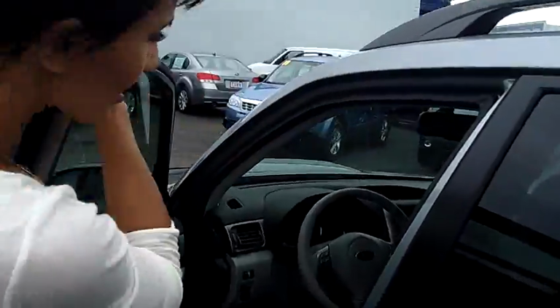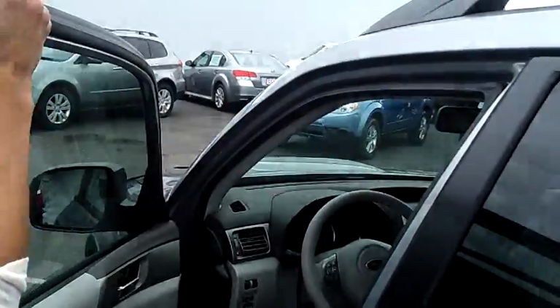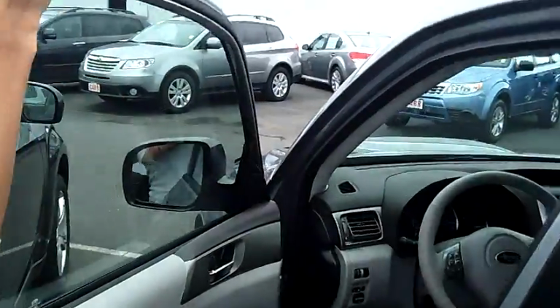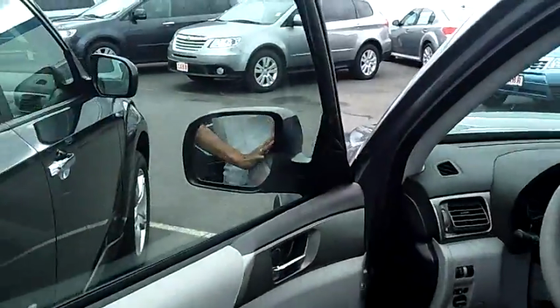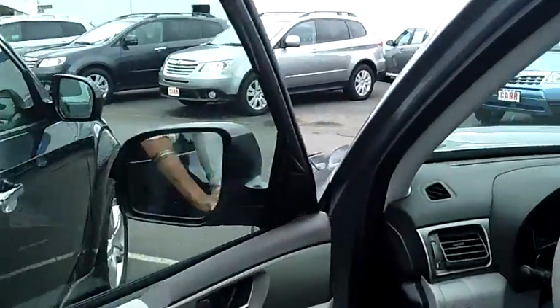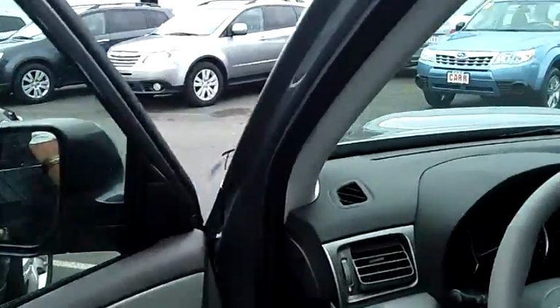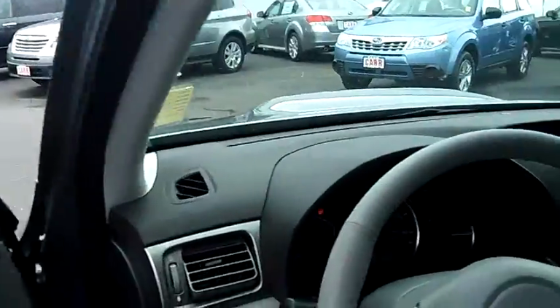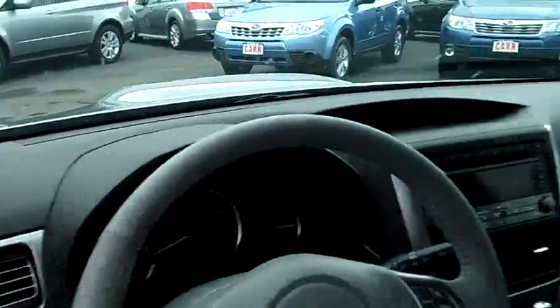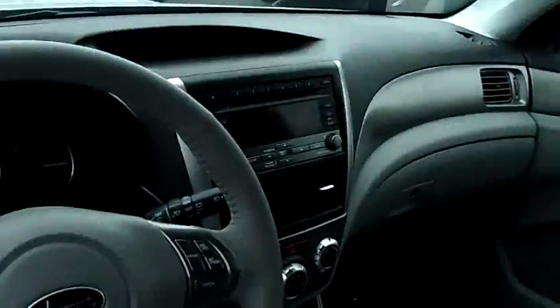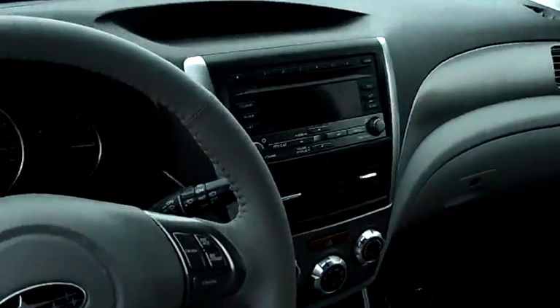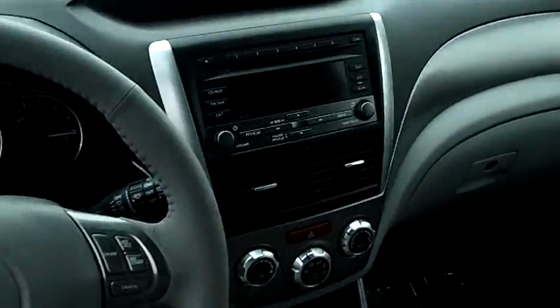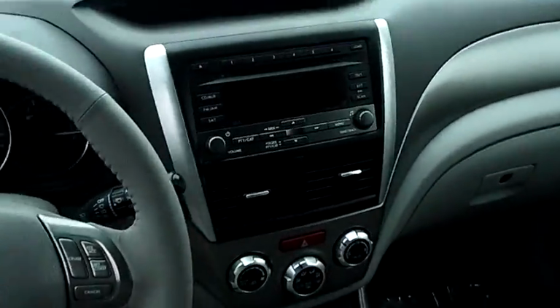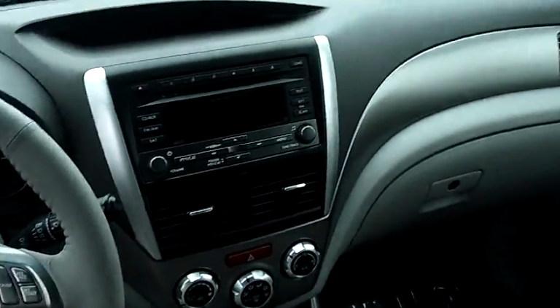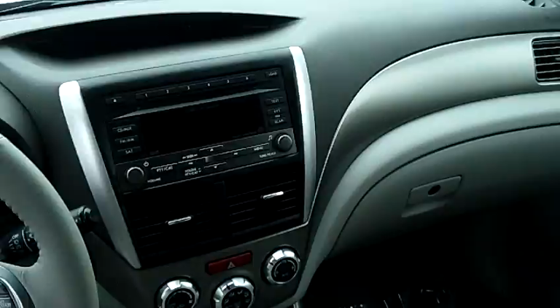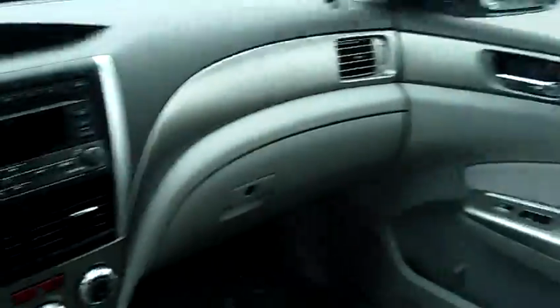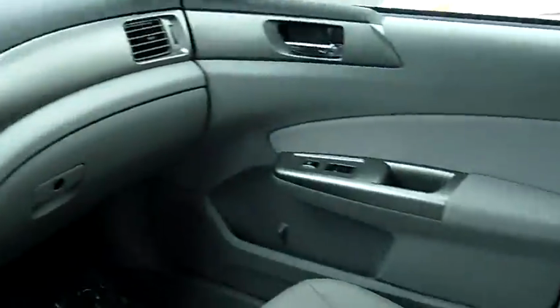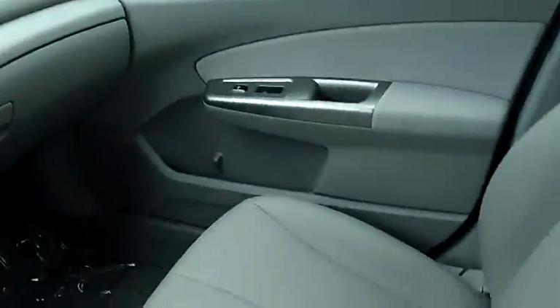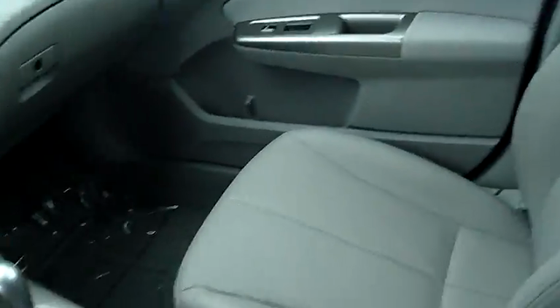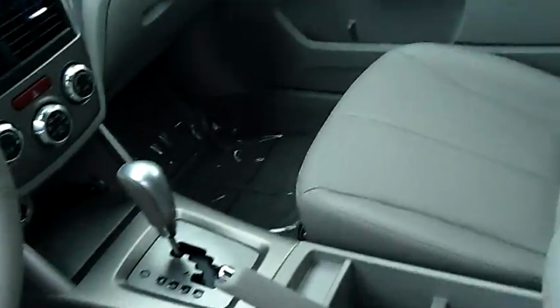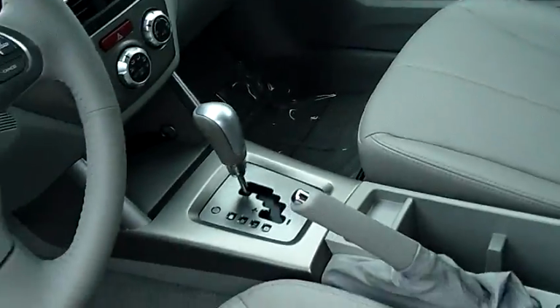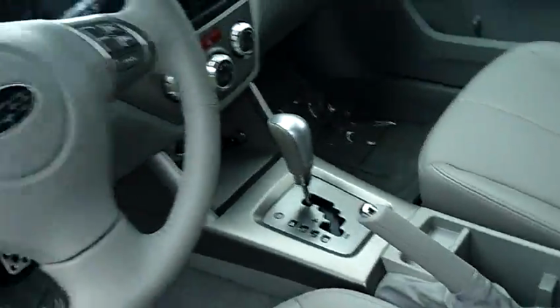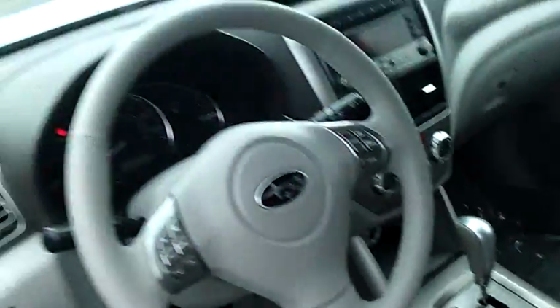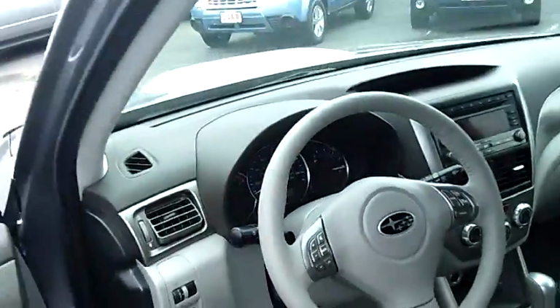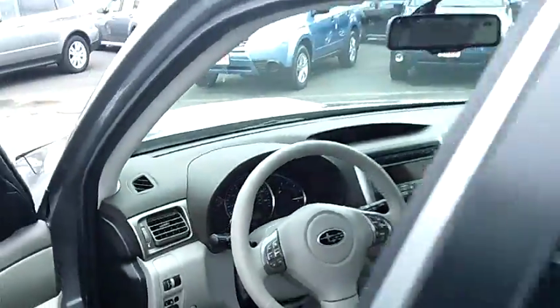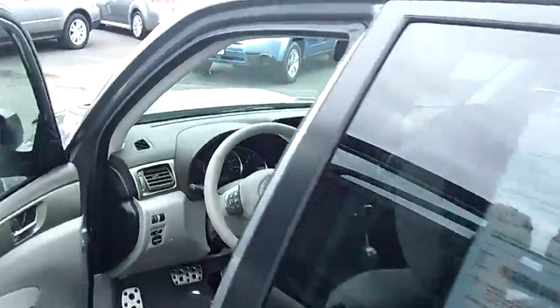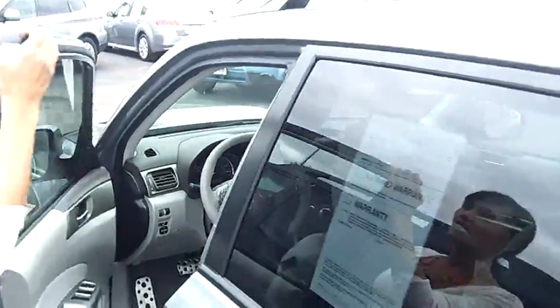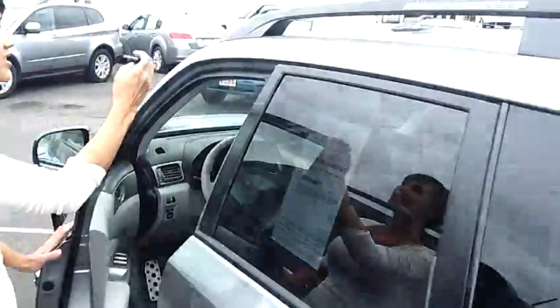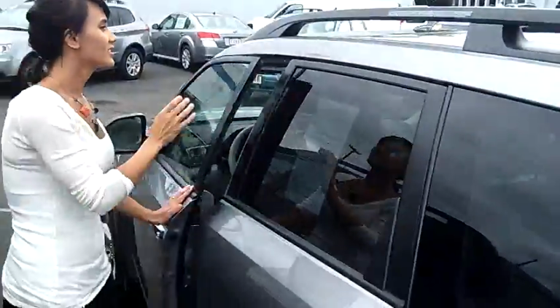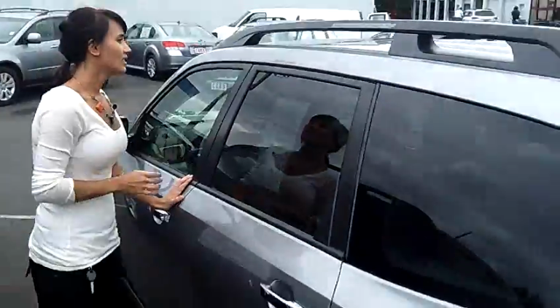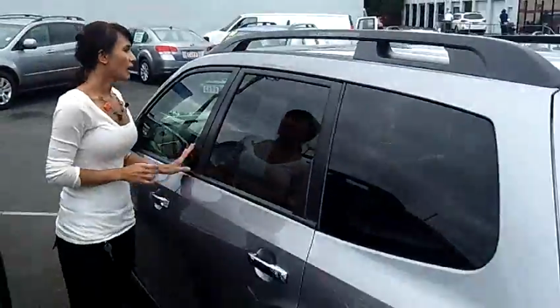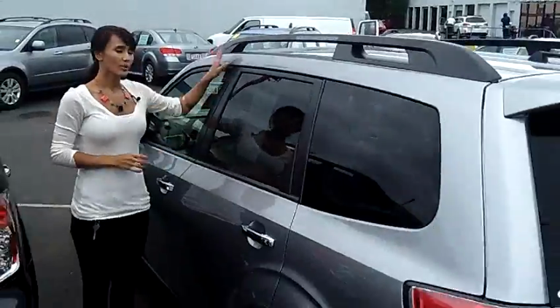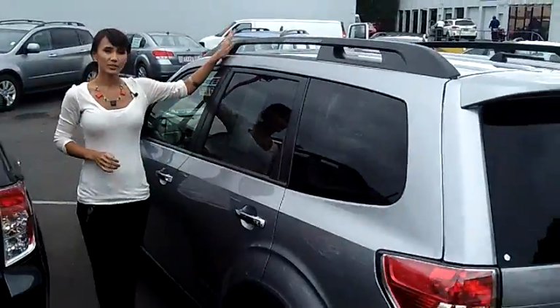I'll just have you peek inside. This is an automatic with a CD player. Power steering, power locks, power windows.